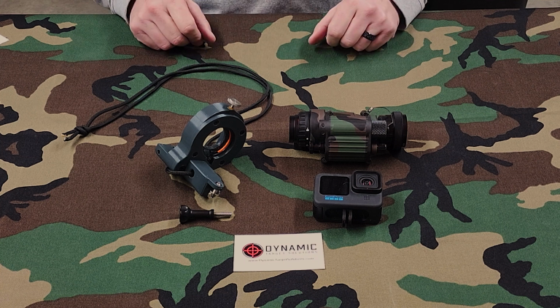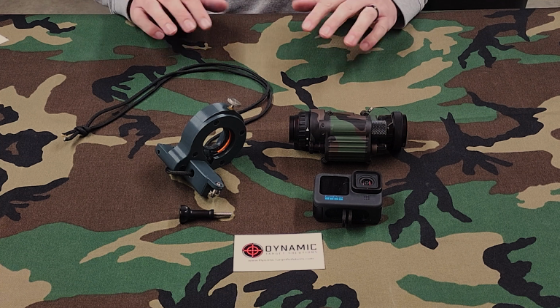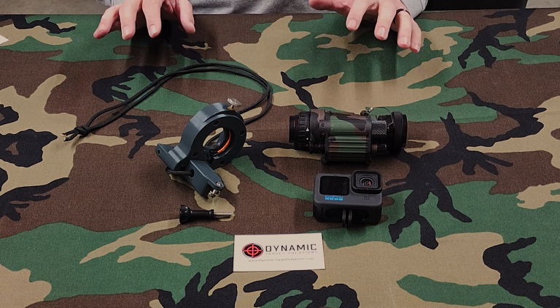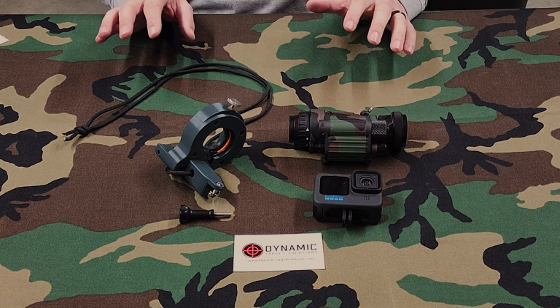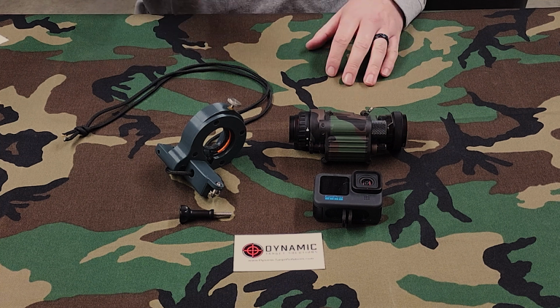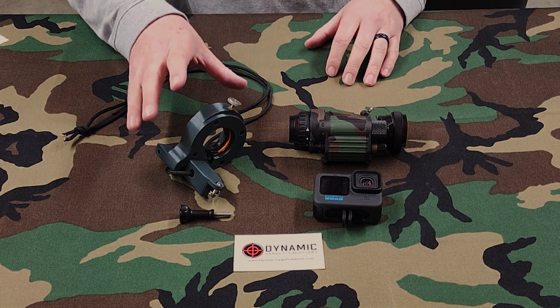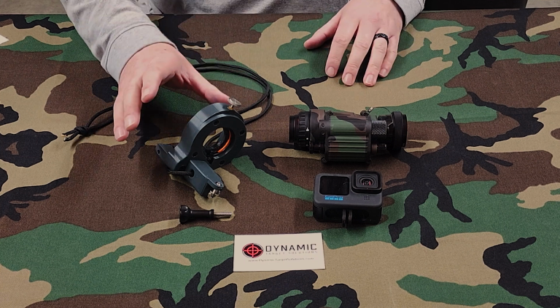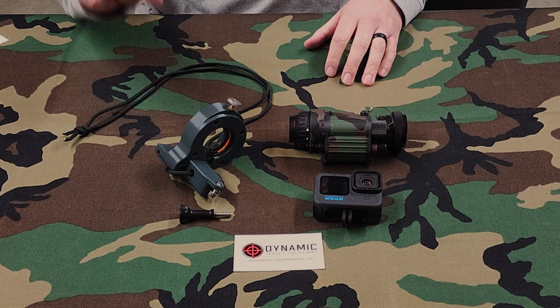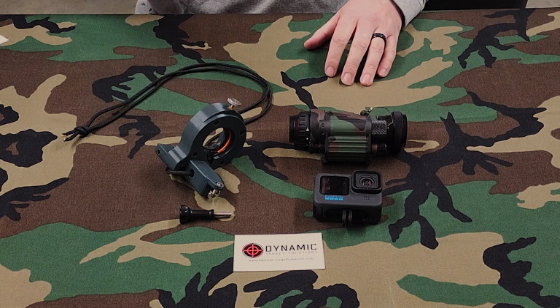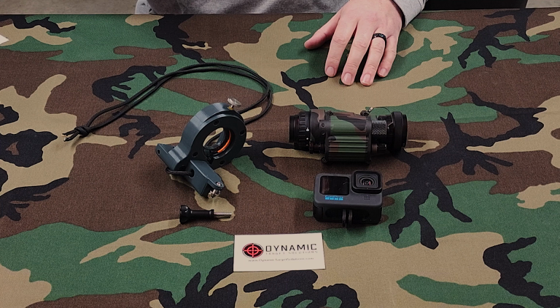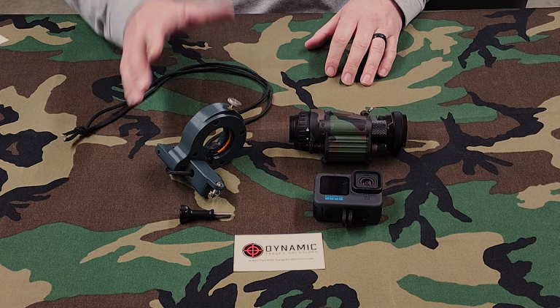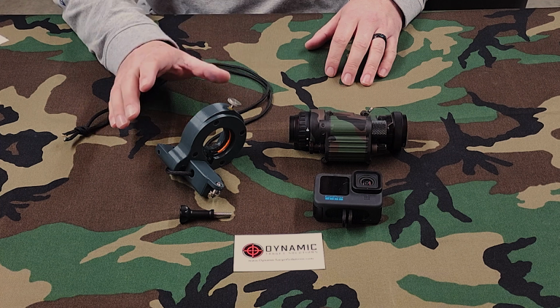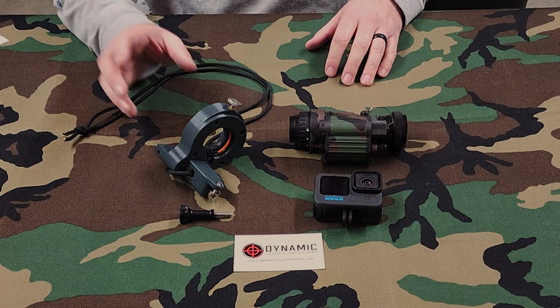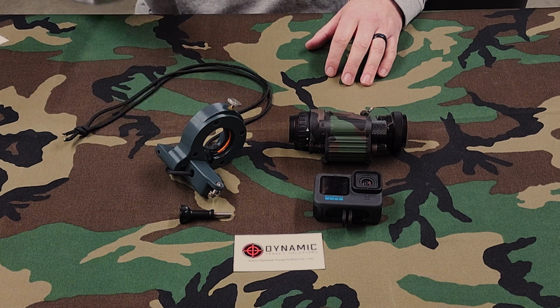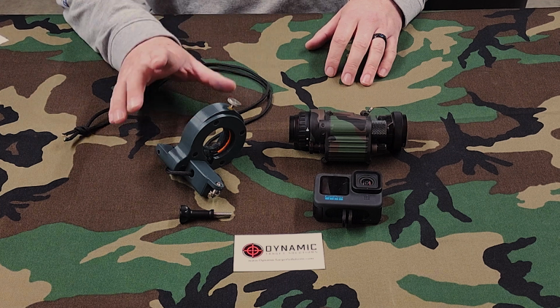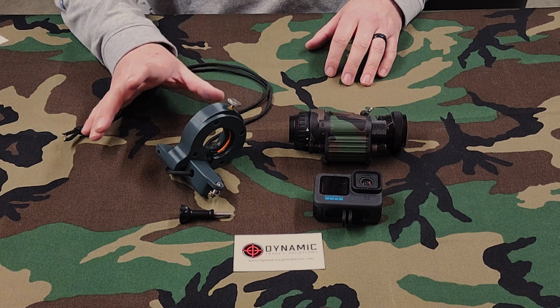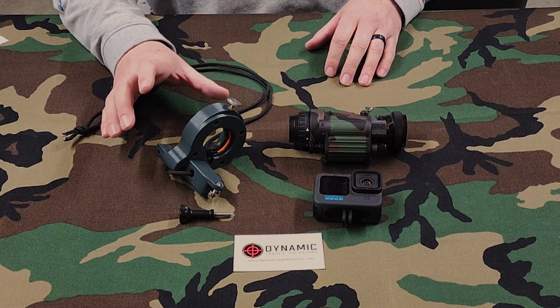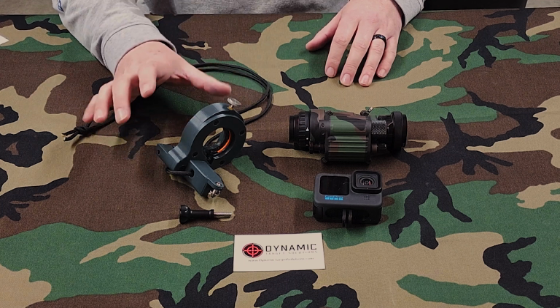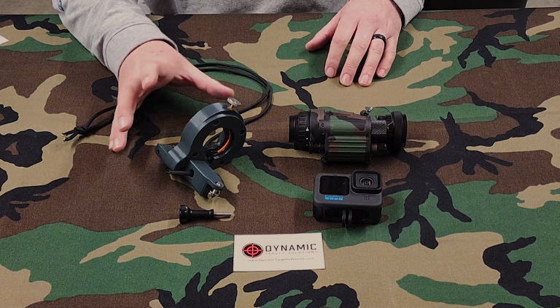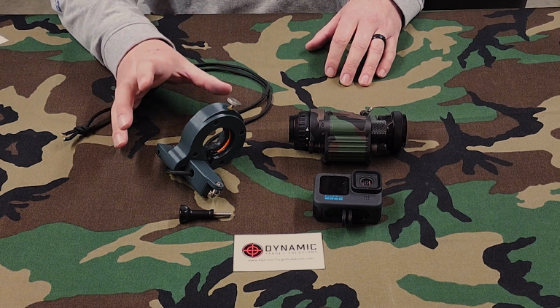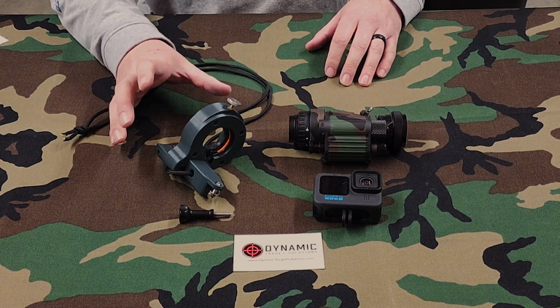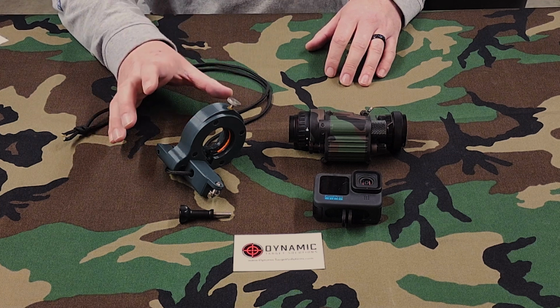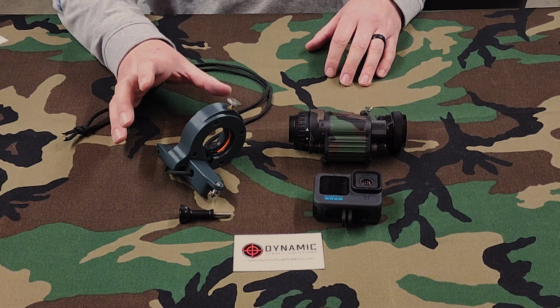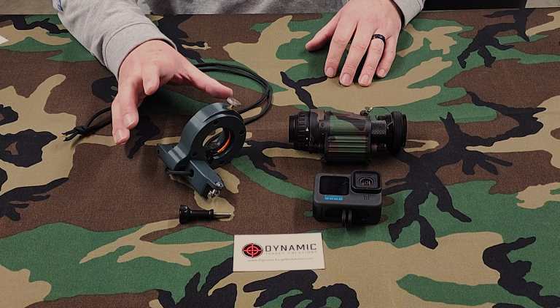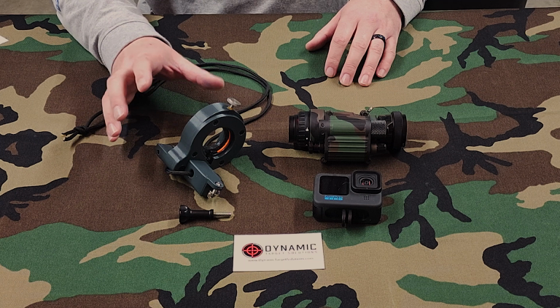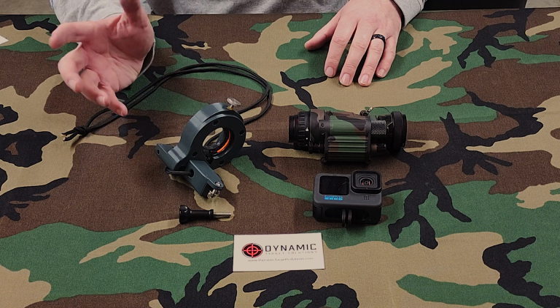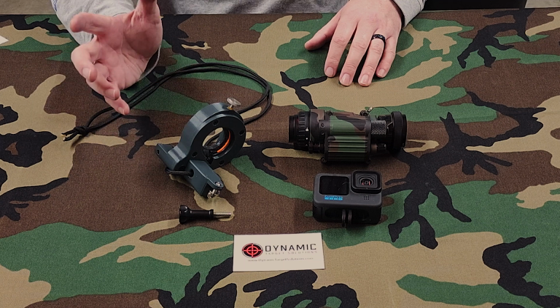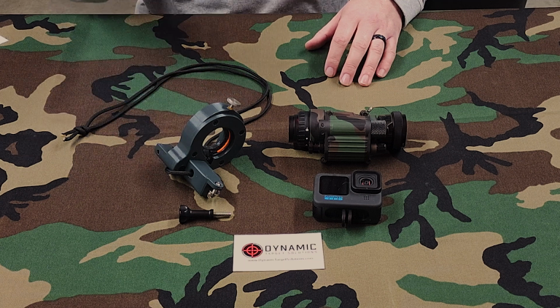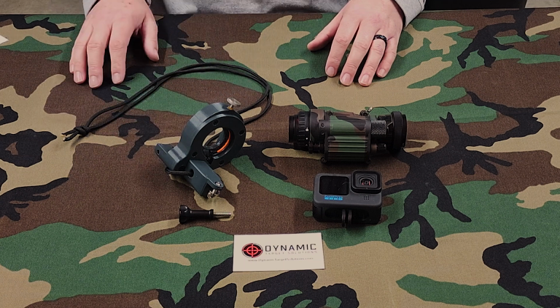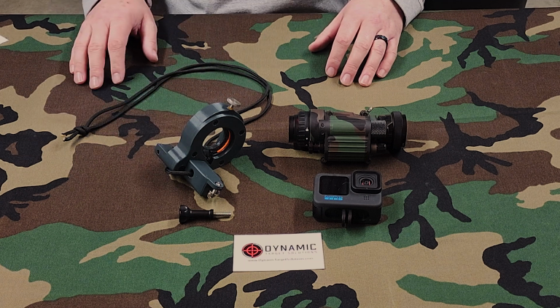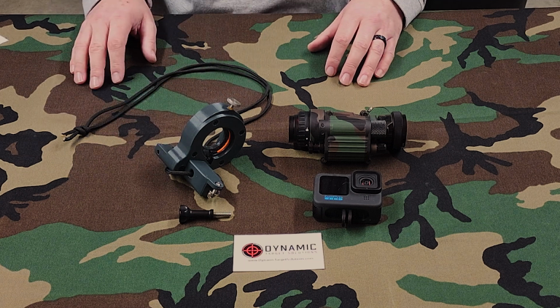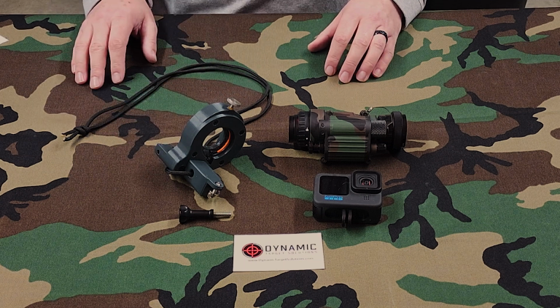Full disclosure: I paid my own money for this device. It was not hand-picked, I was not paid to review it, anything like that. They don't know me from Adam down there at Dynamic Target Solutions.